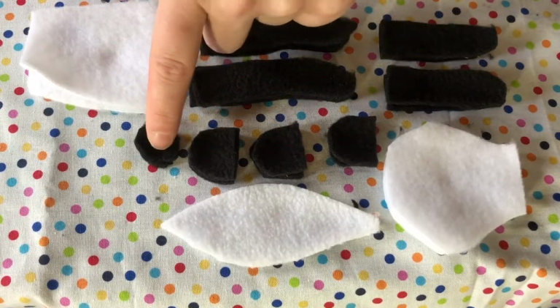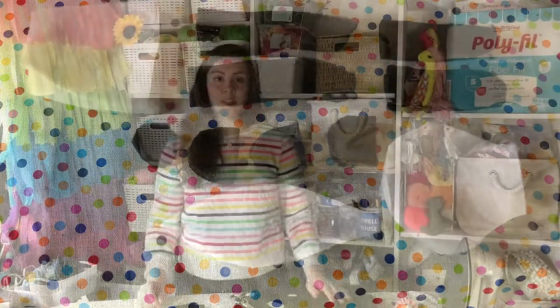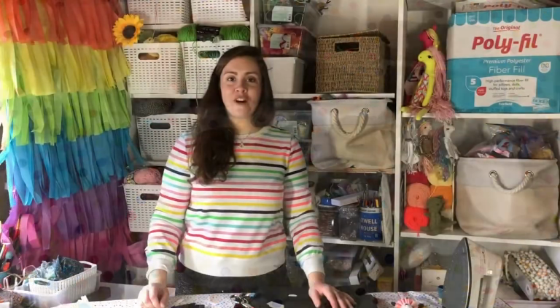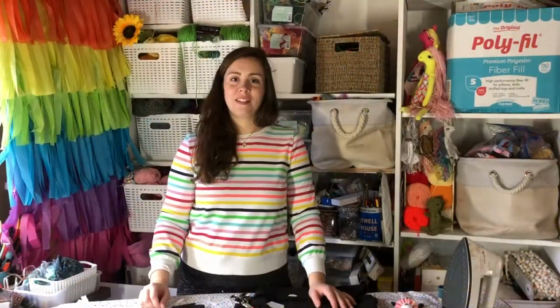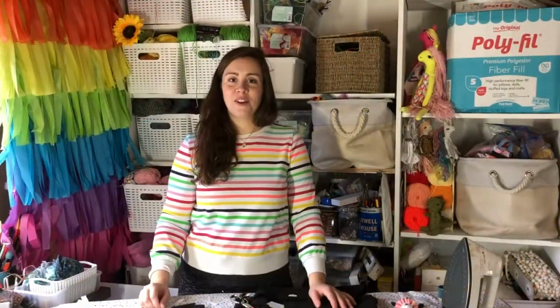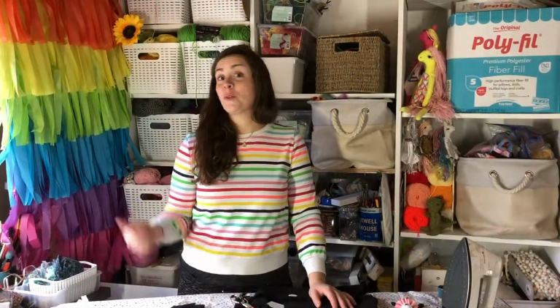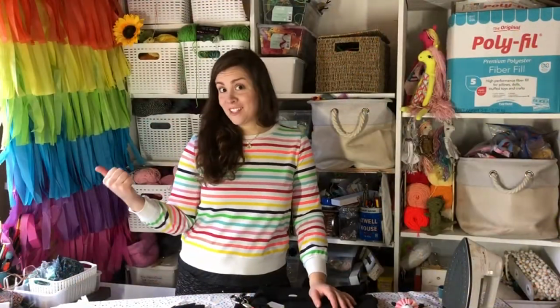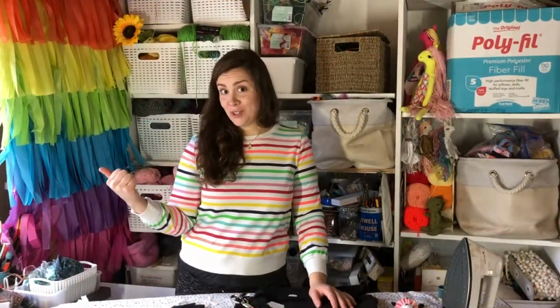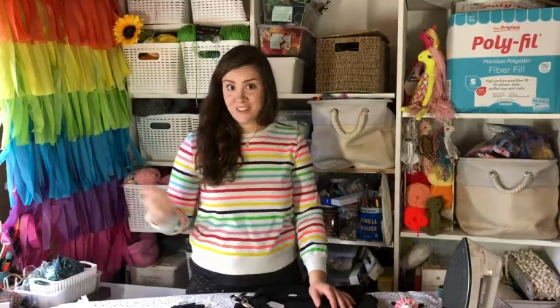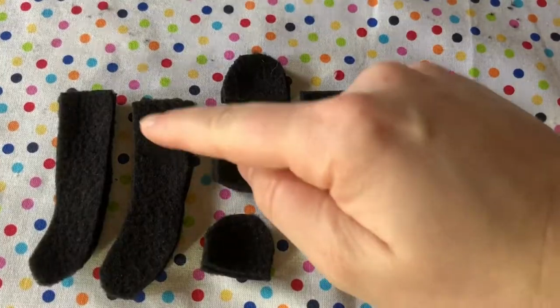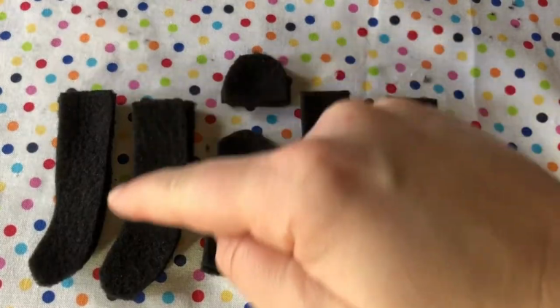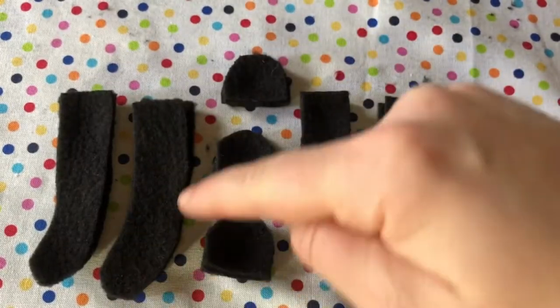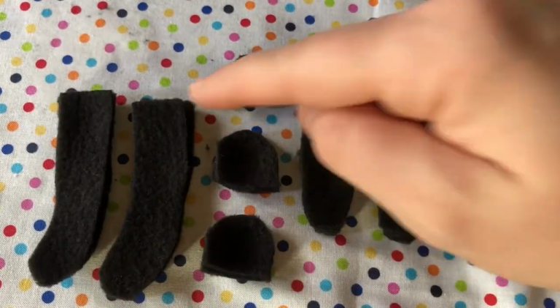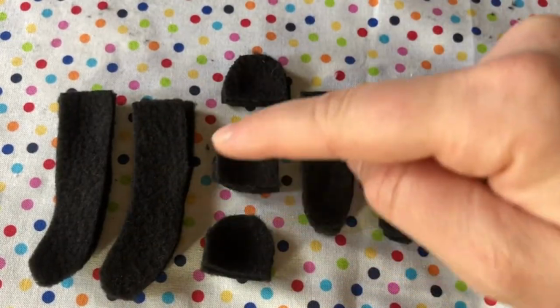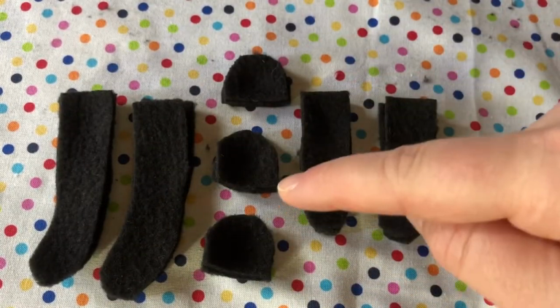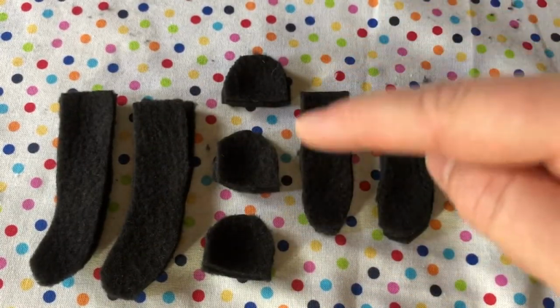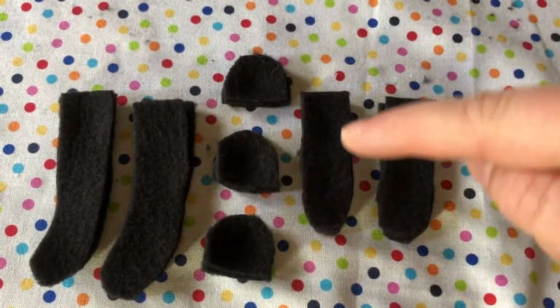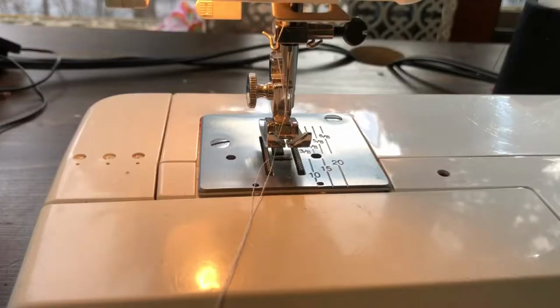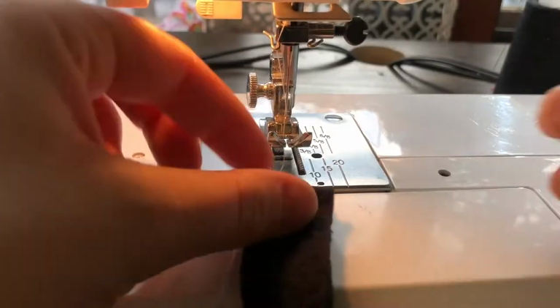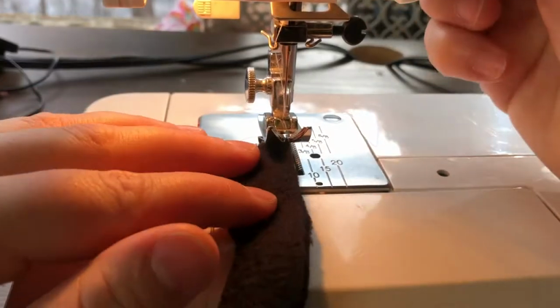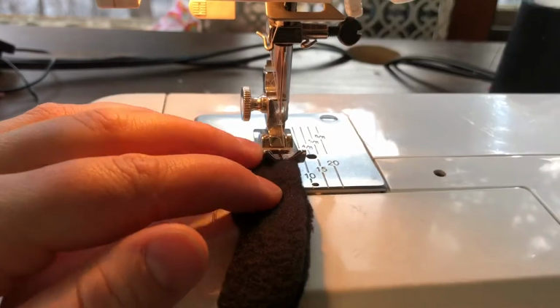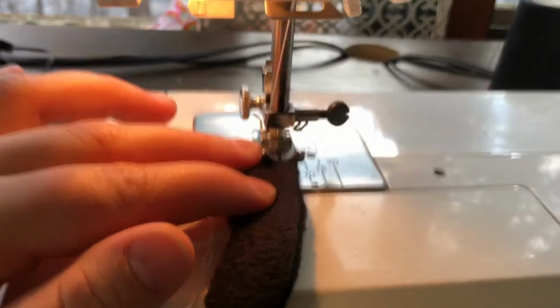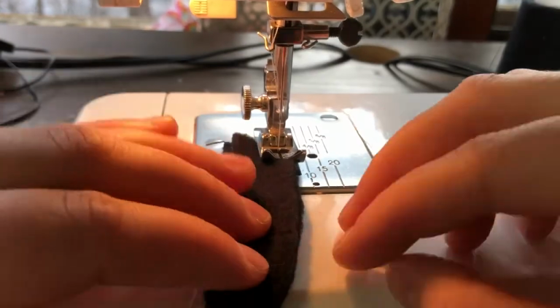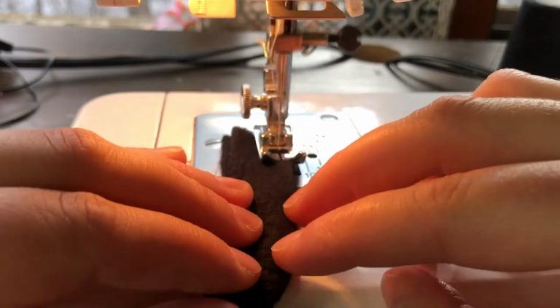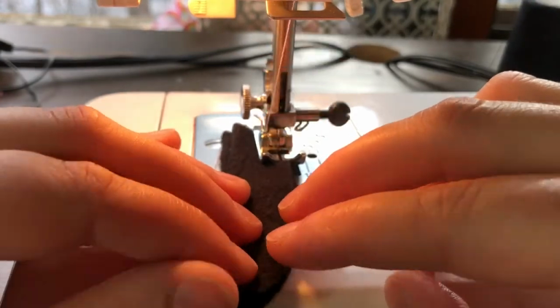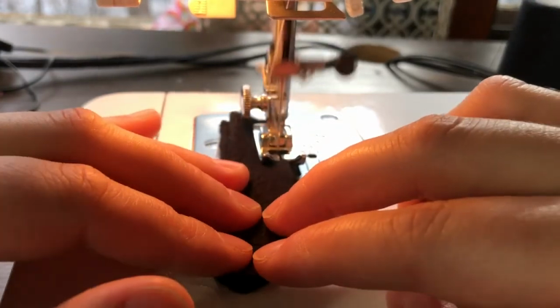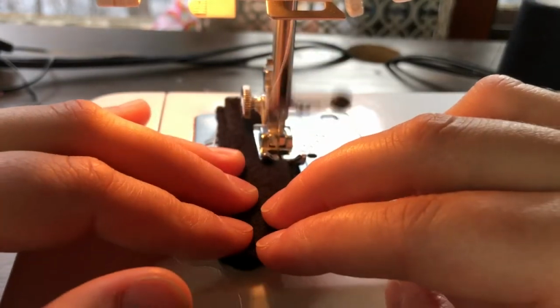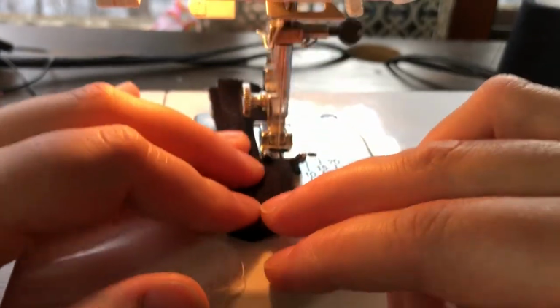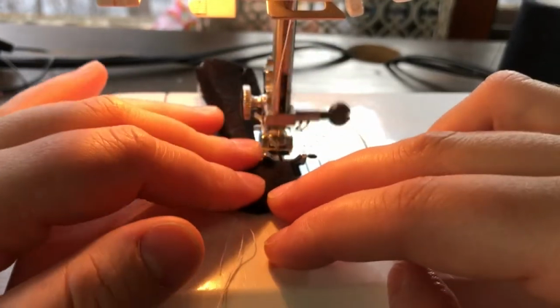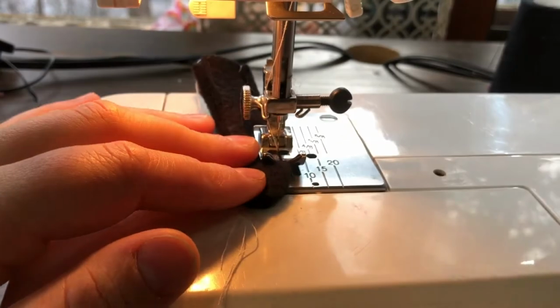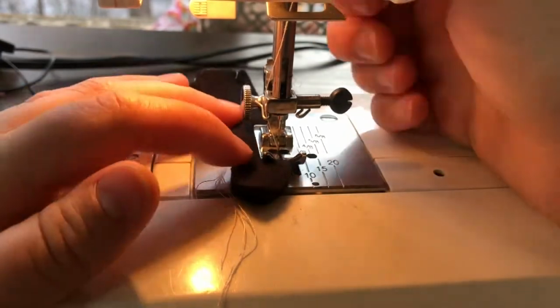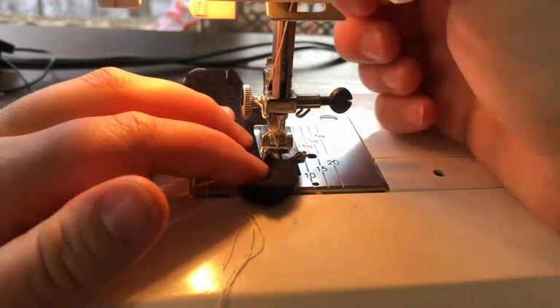Now that we have all our pieces cut out, we're going to head to the sewing machine. Using an eighth of an inch seam allowance, sew around each piece — the legs, the arms, the ear, and the tail.